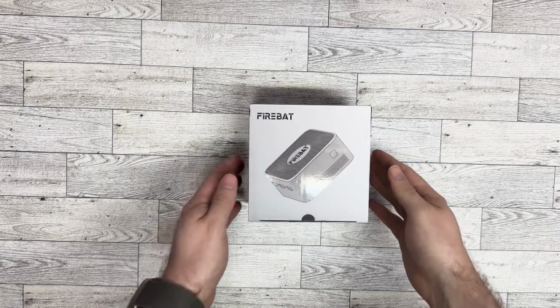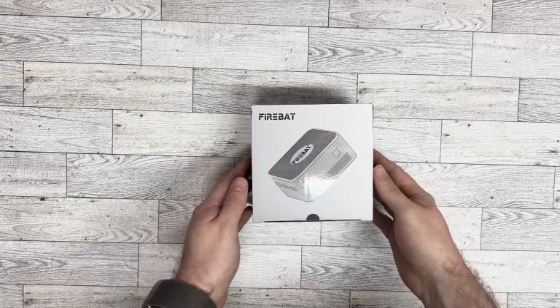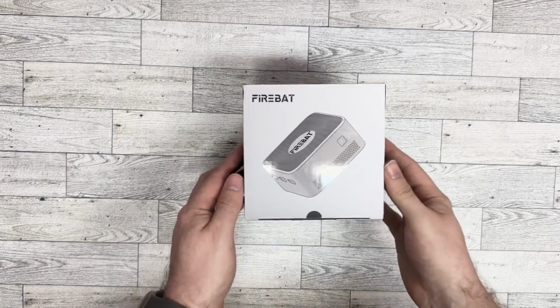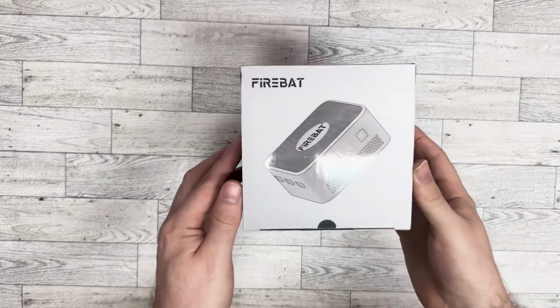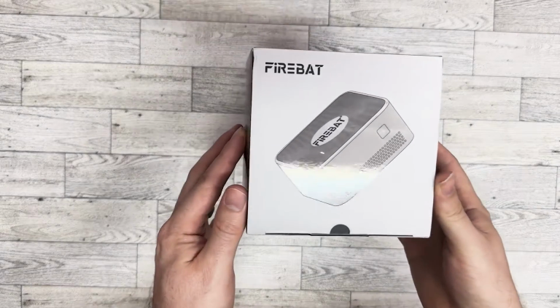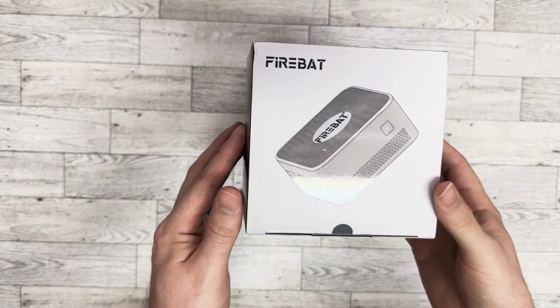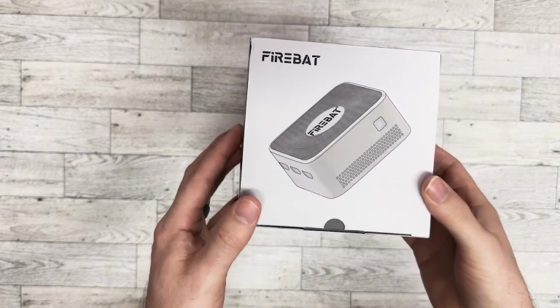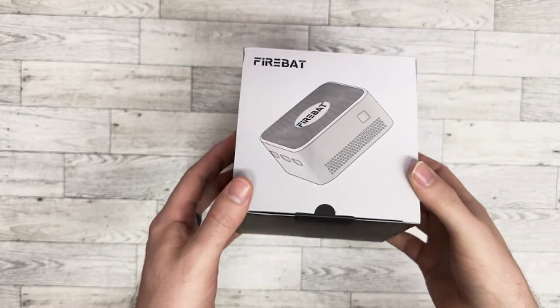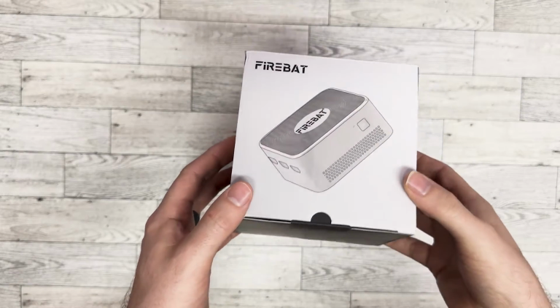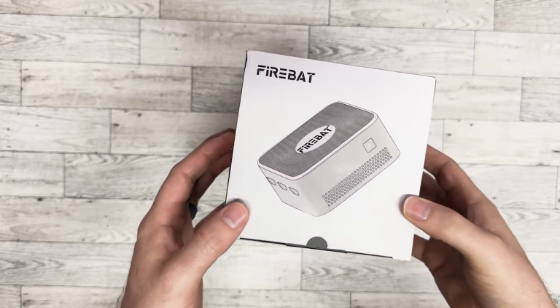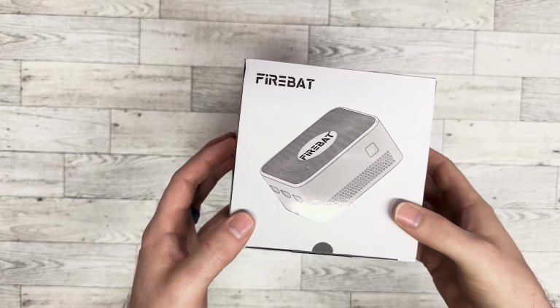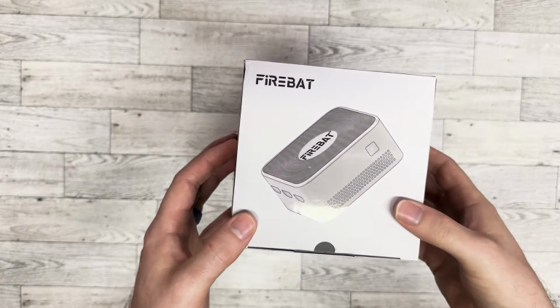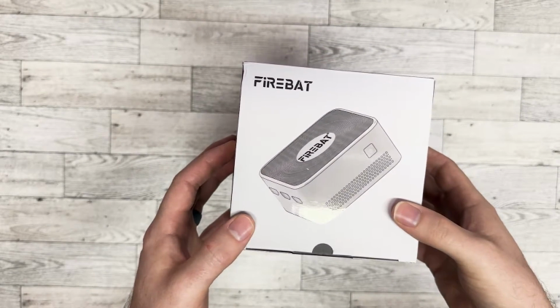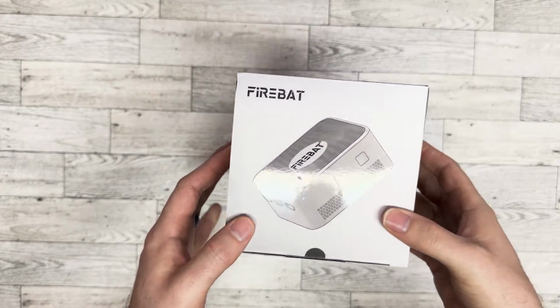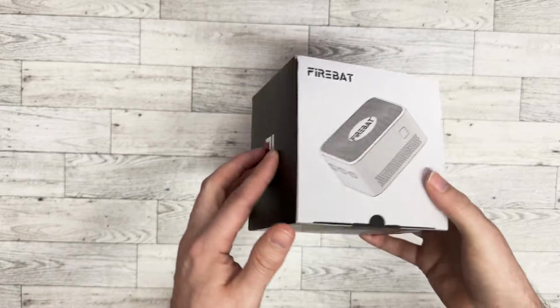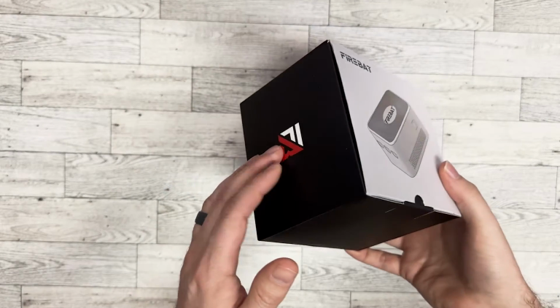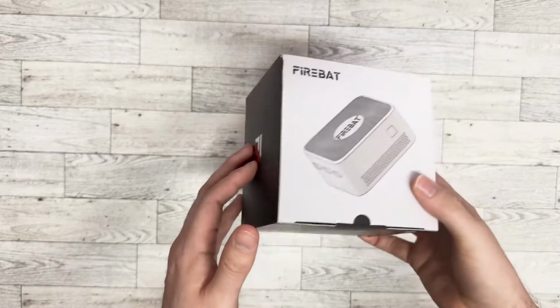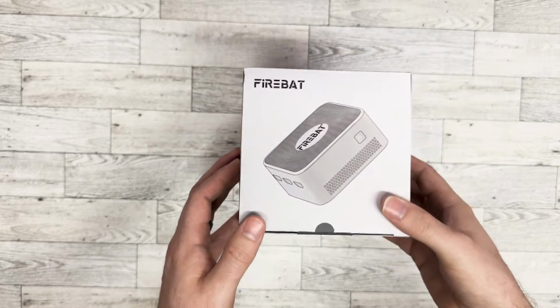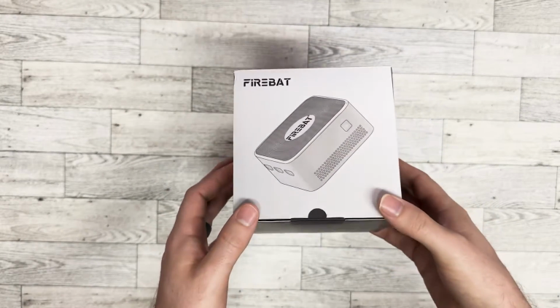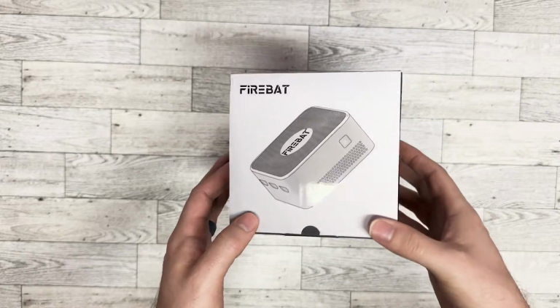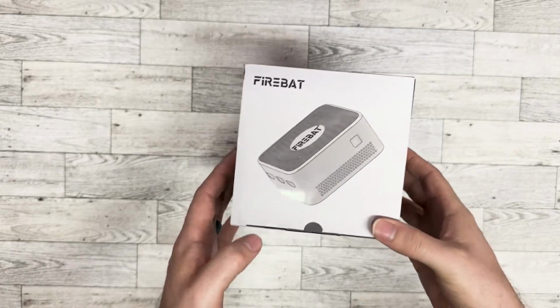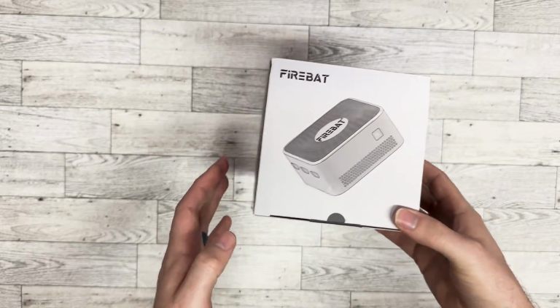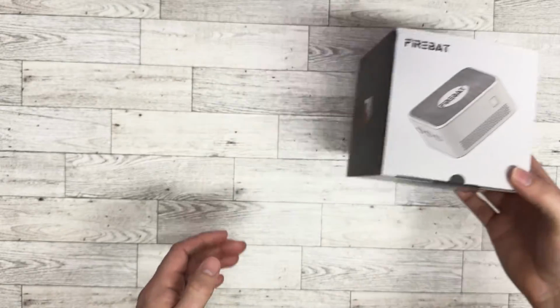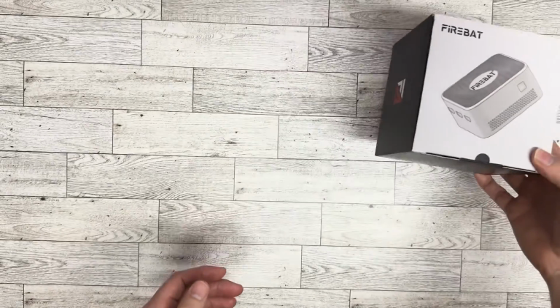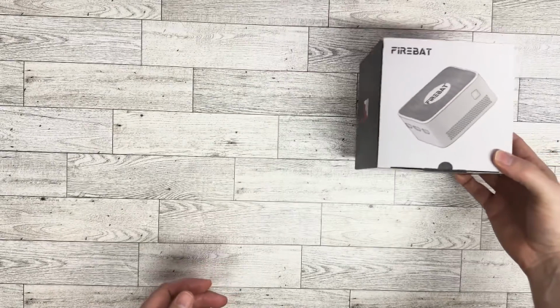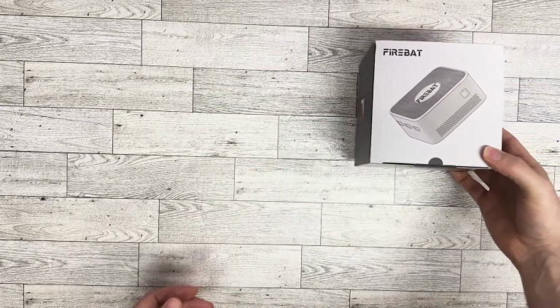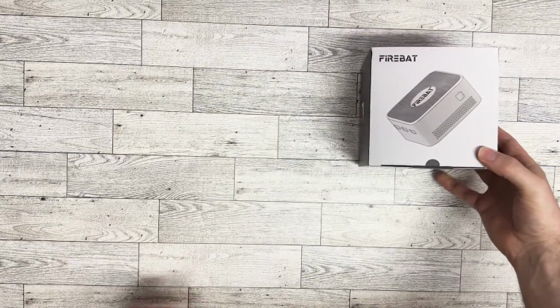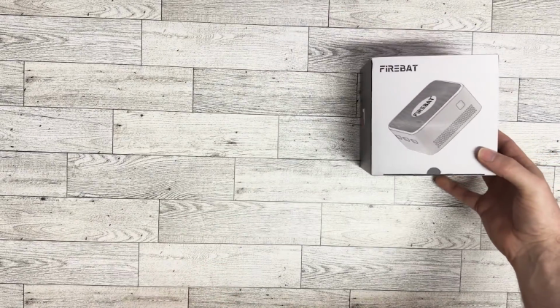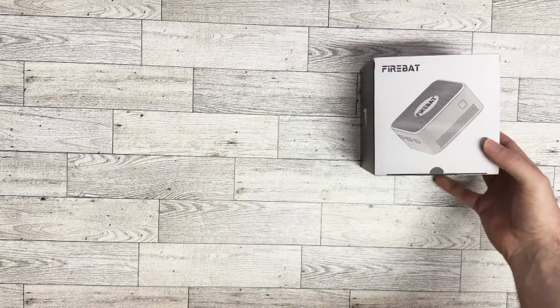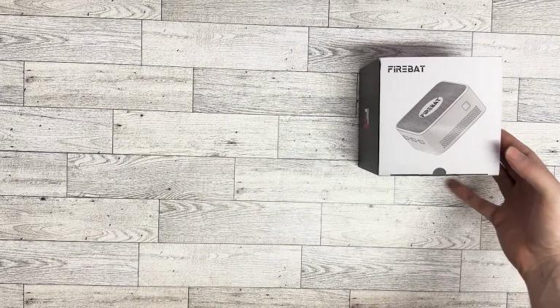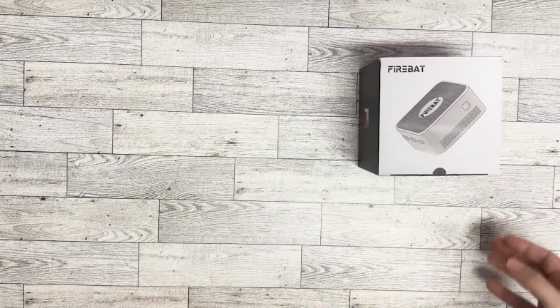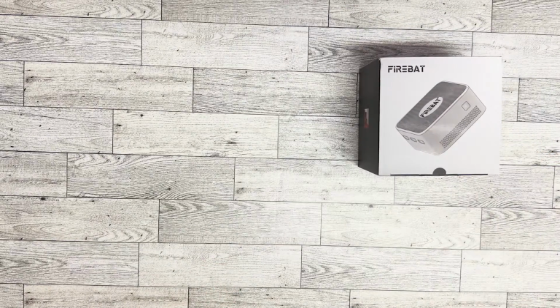Hey there everybody. I just got this mini computer by Firebat. Pretty excited to try it out — I've never had one. It's got Windows 11 on it.